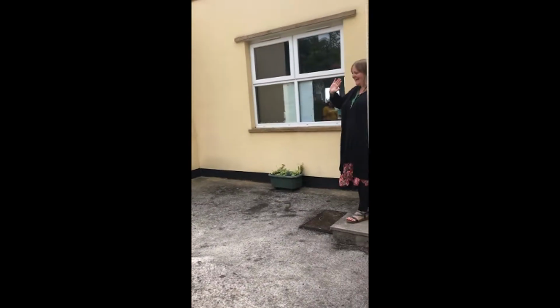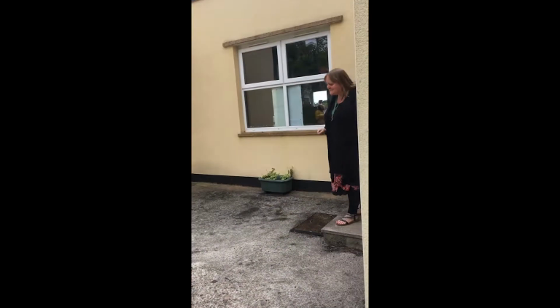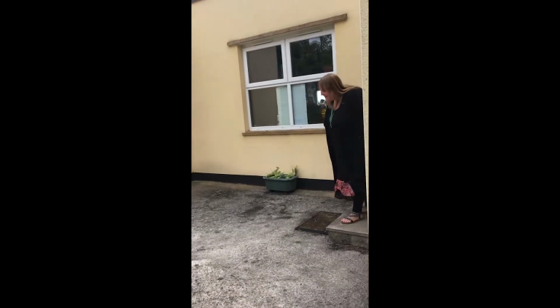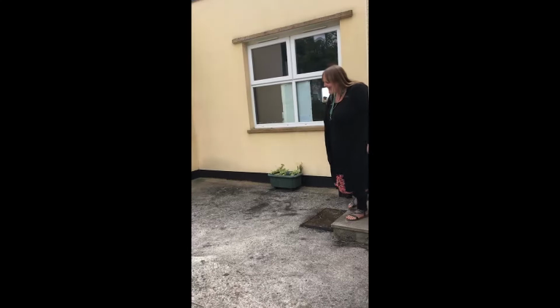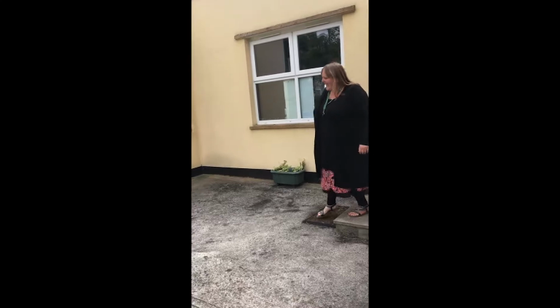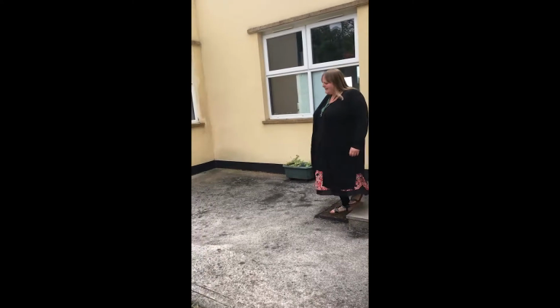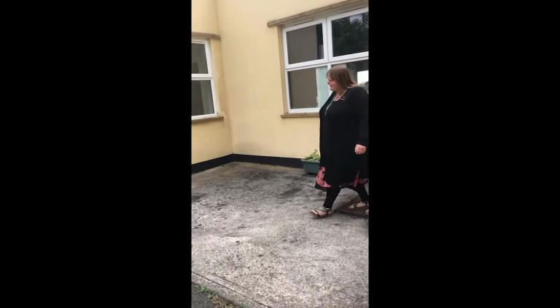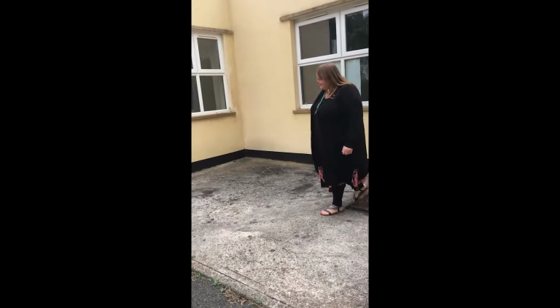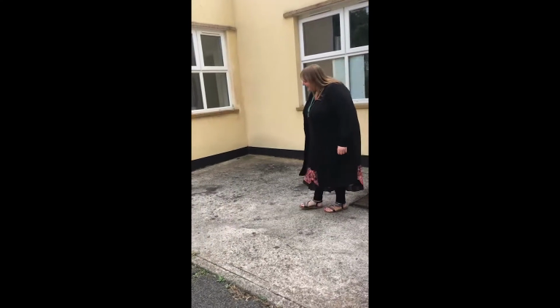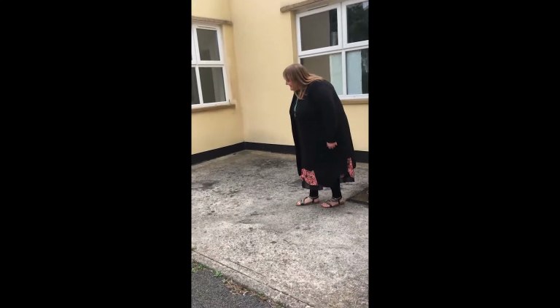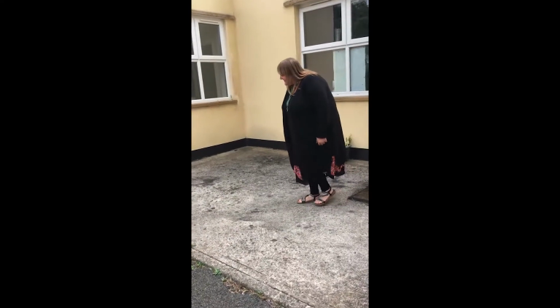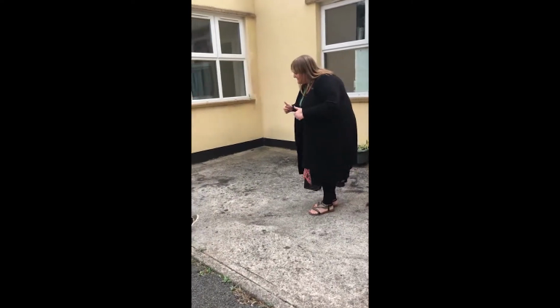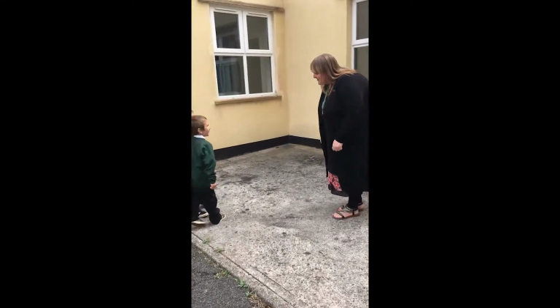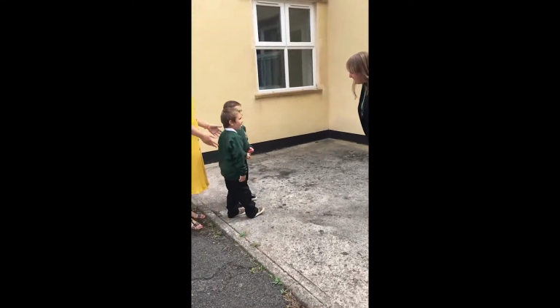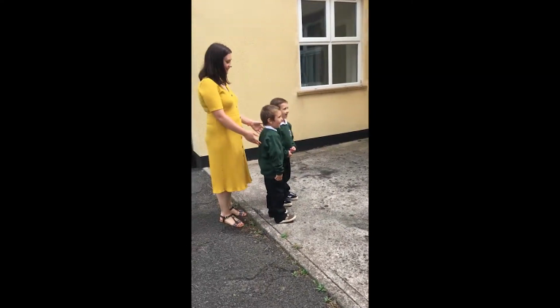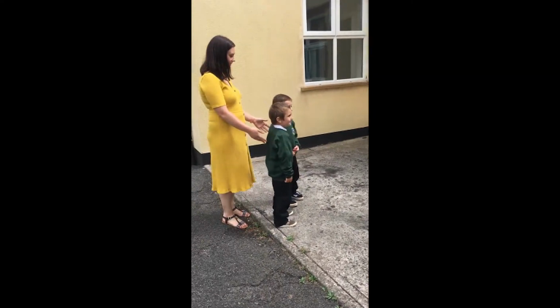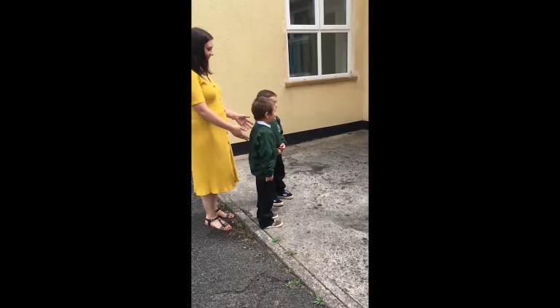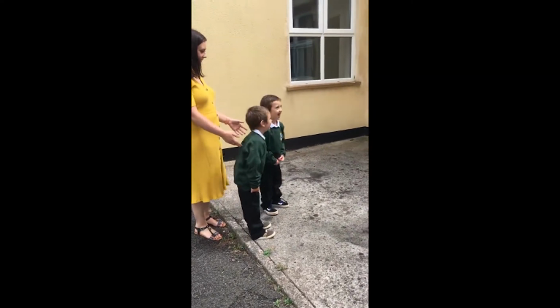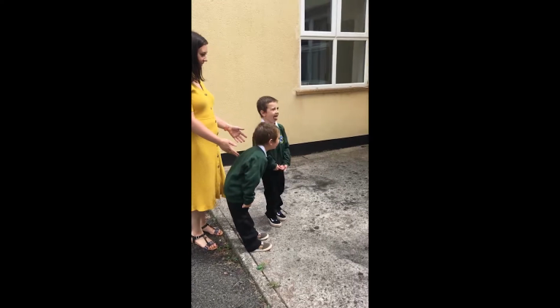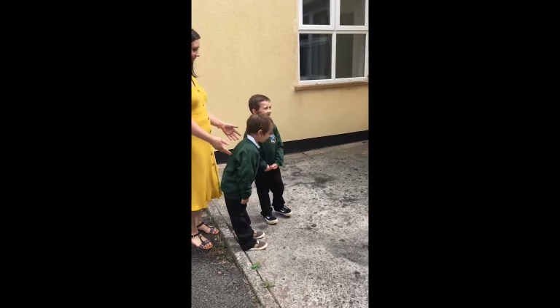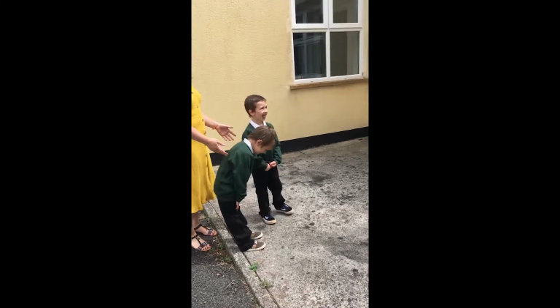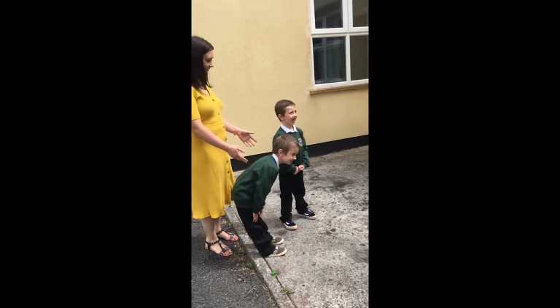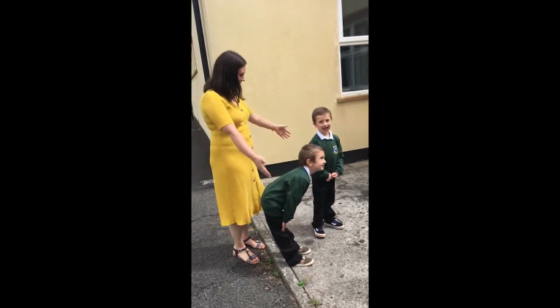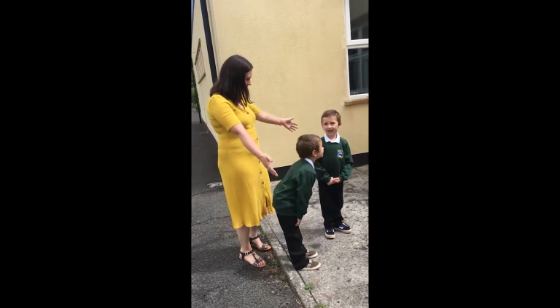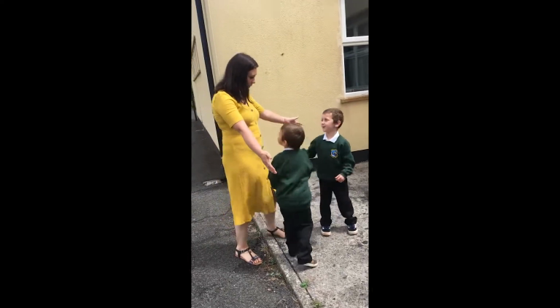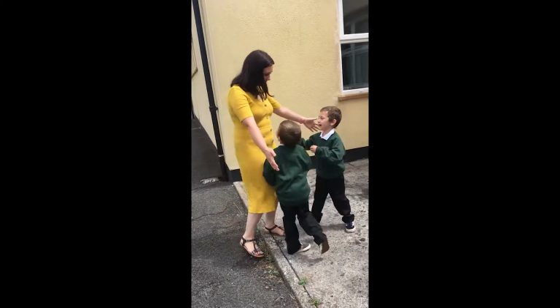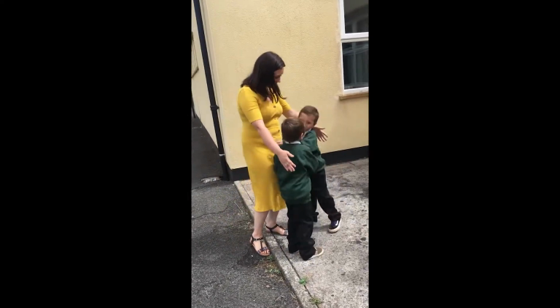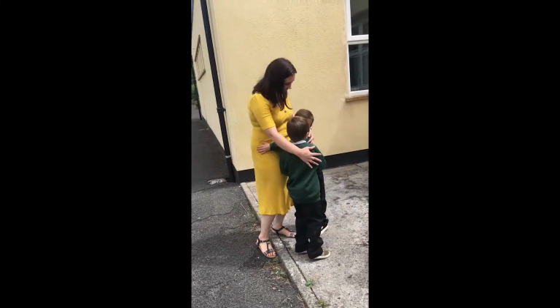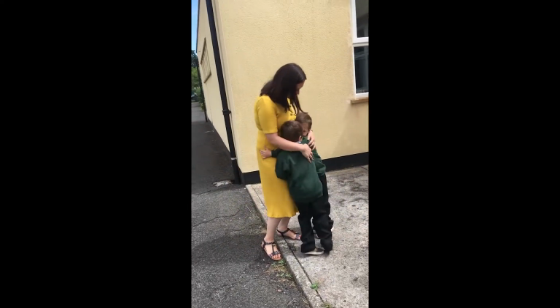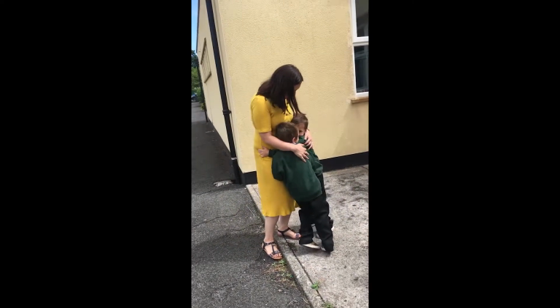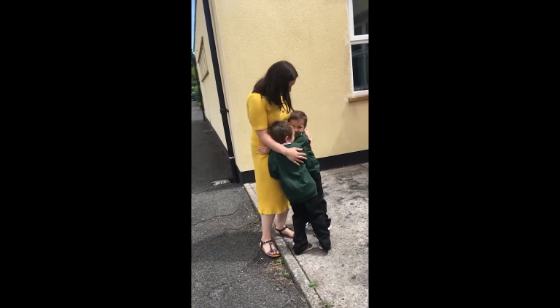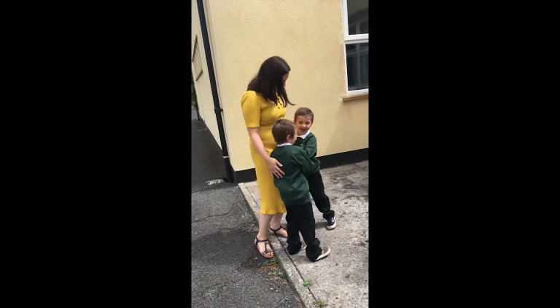Good morning! How are you this morning? Fantastic - are you ready for your first day at school? Yeah! Fantastic. Say goodbye to mummy. Bye boys, have a nice first day. See you later.